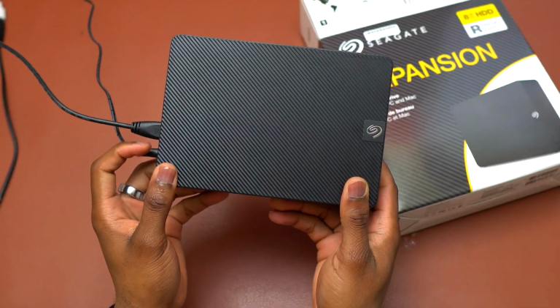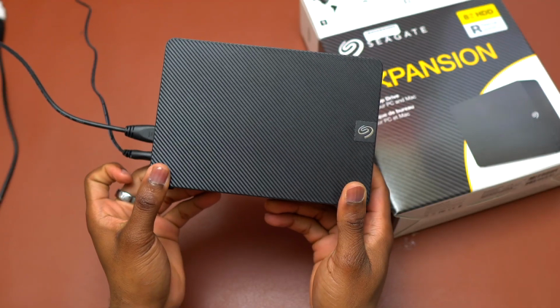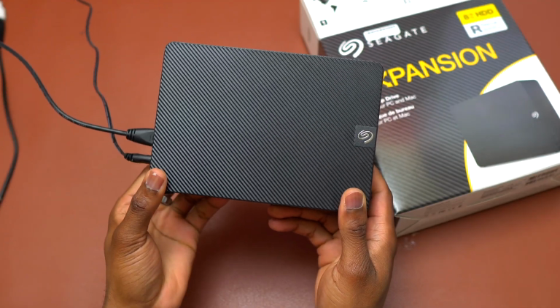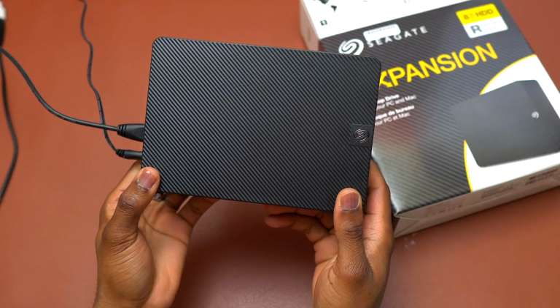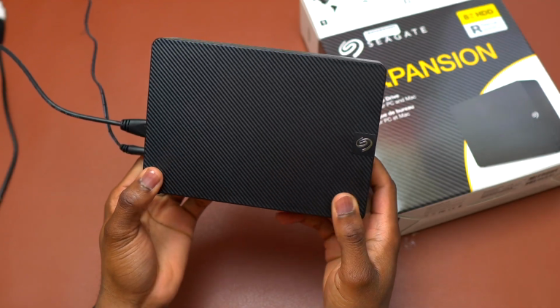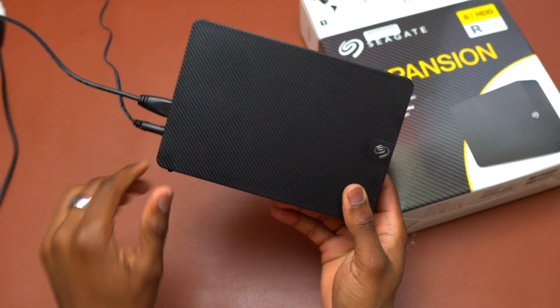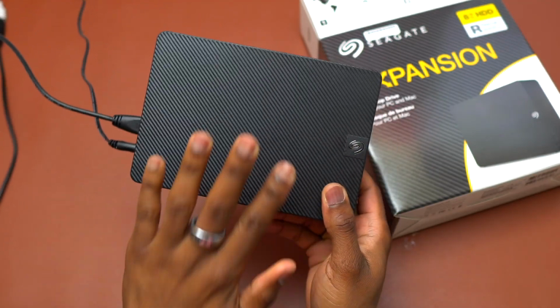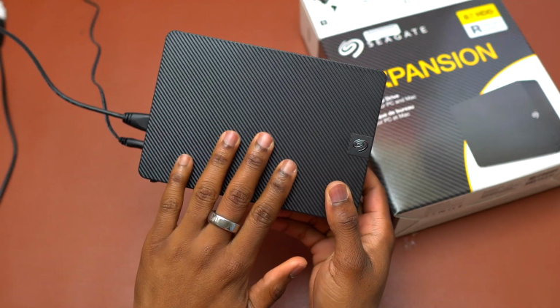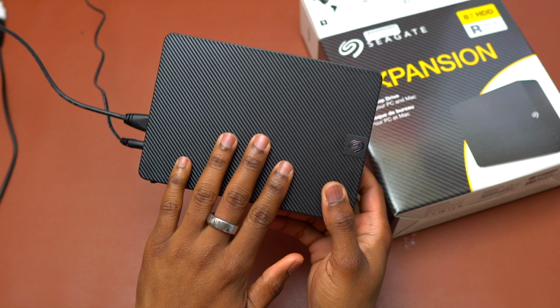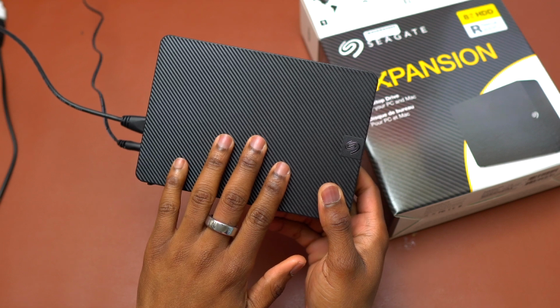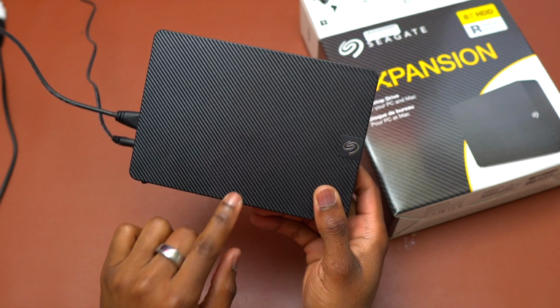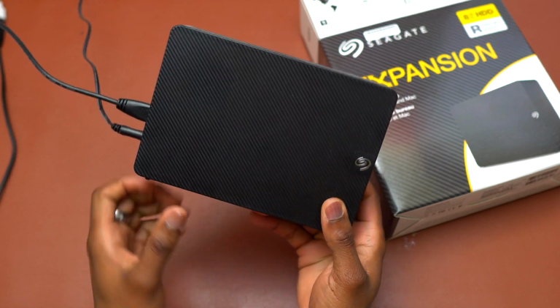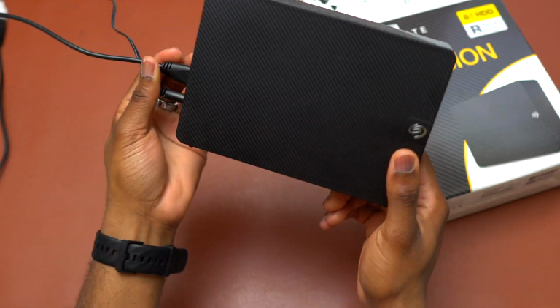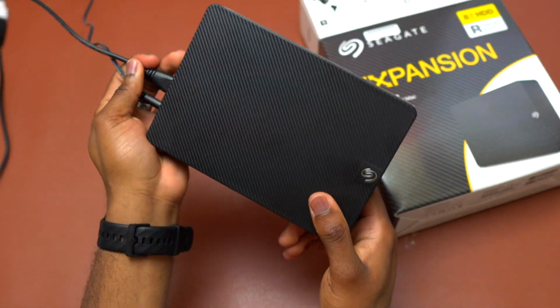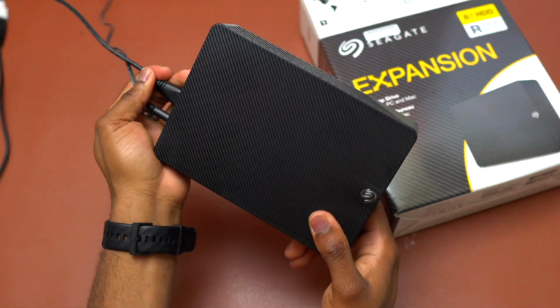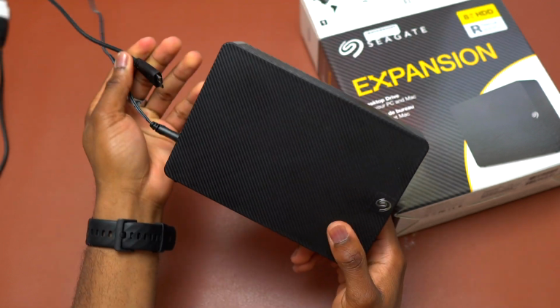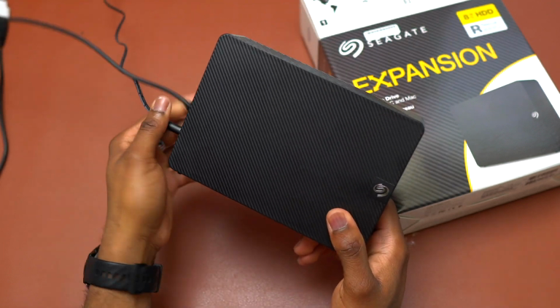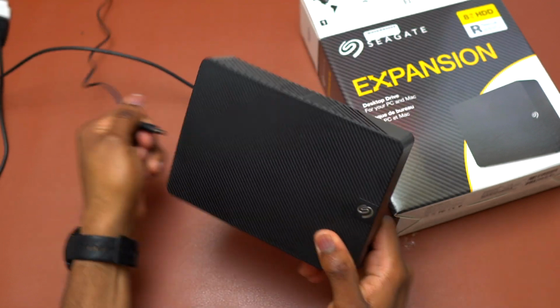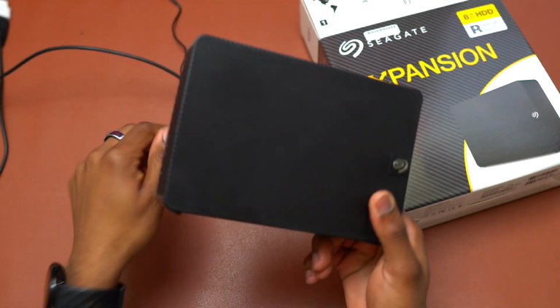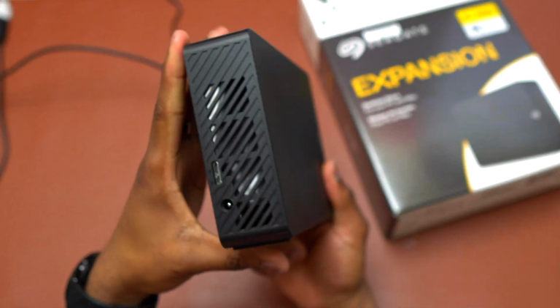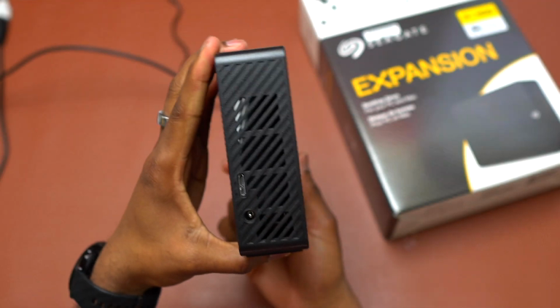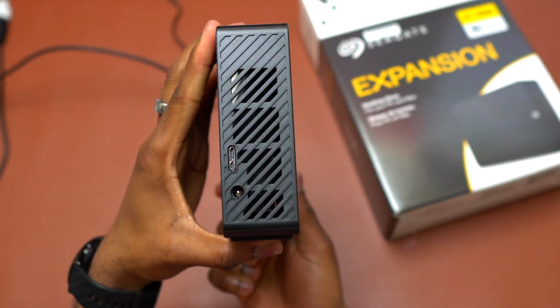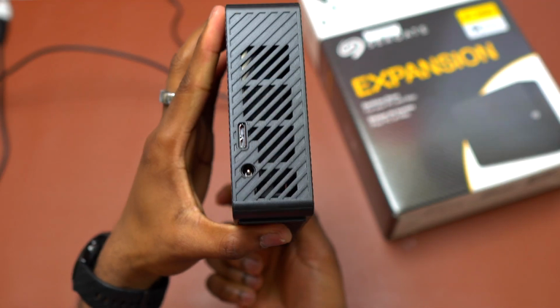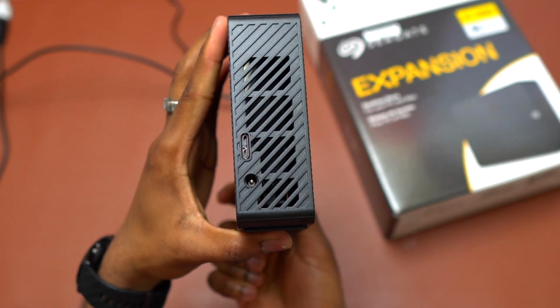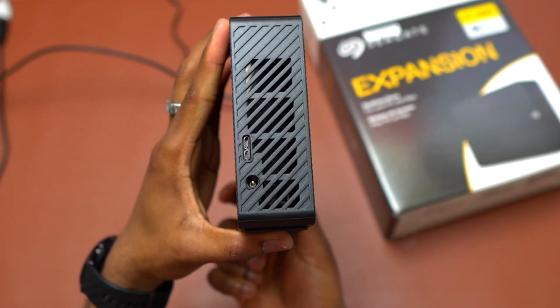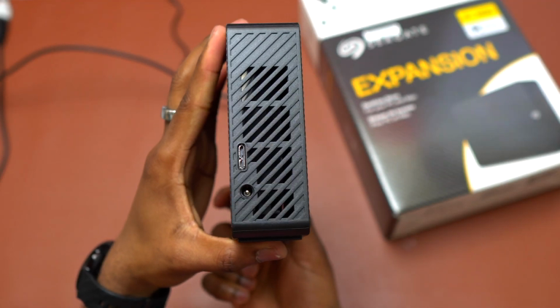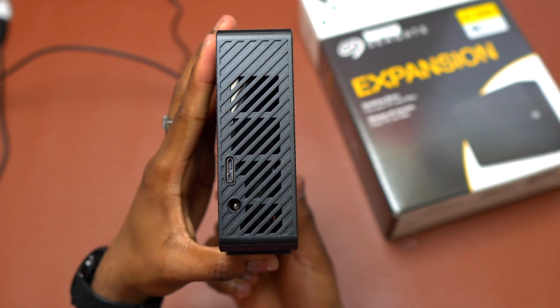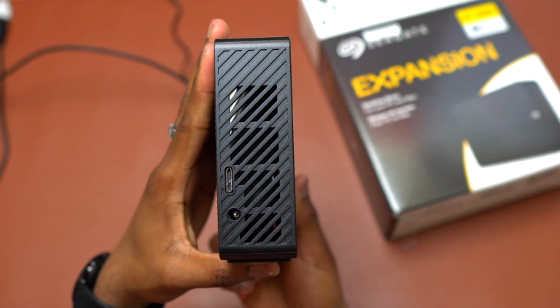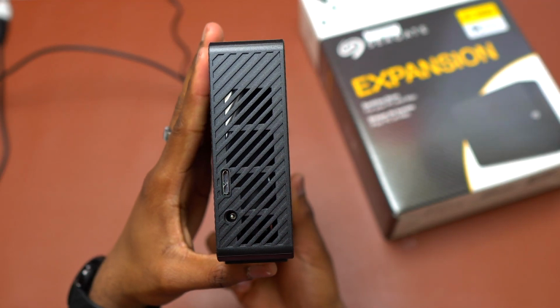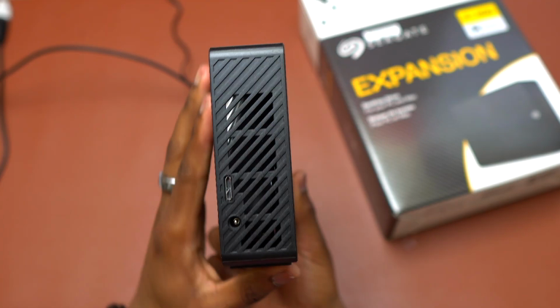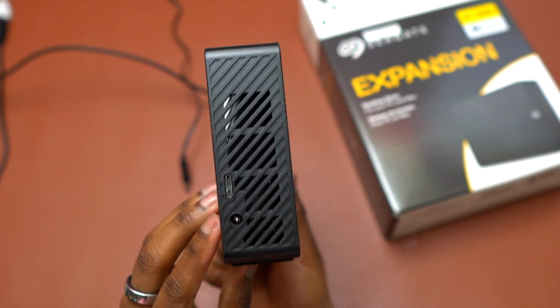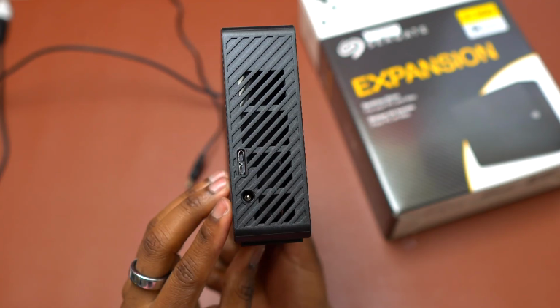Everything I own digitally is stored on this HDD by Seagate. 8 terabytes — that's why it is this big. But you can do everything with this. The speed is decent in order to transfer all your files.